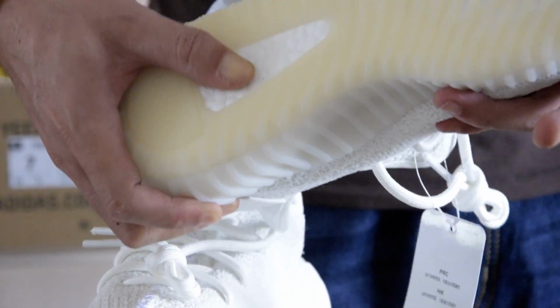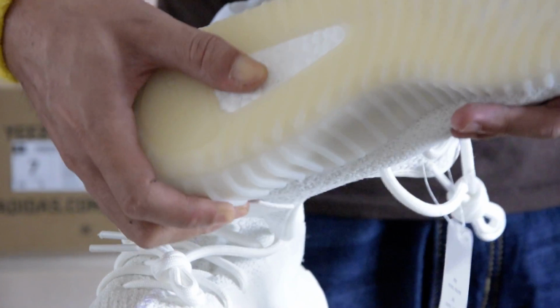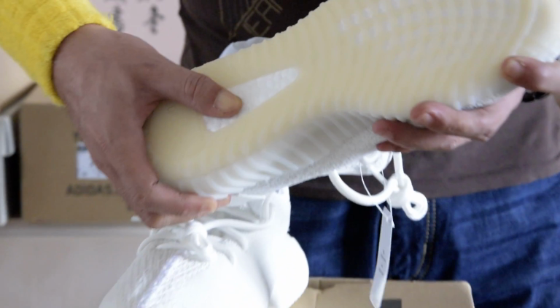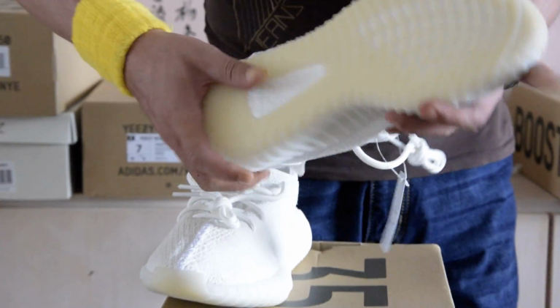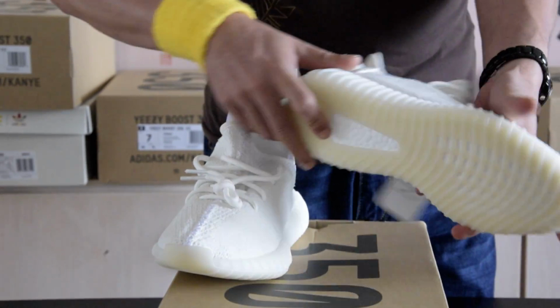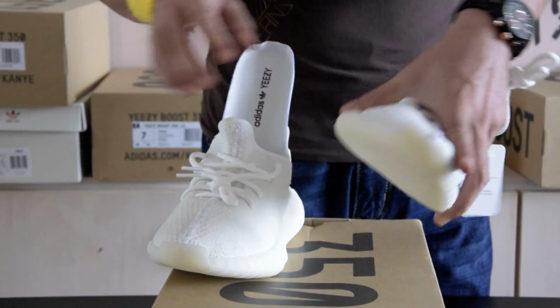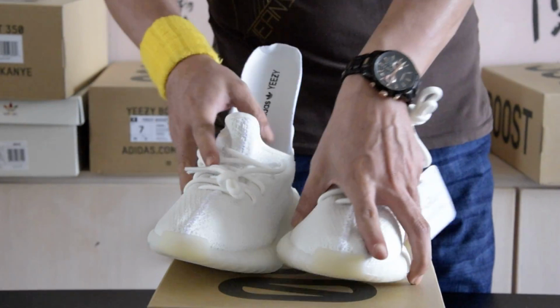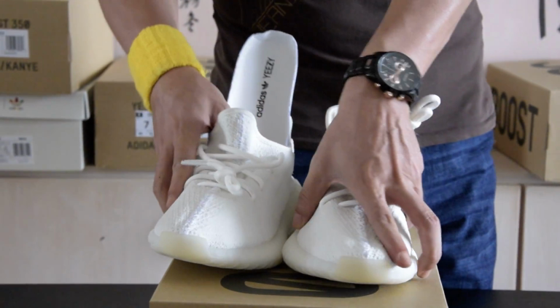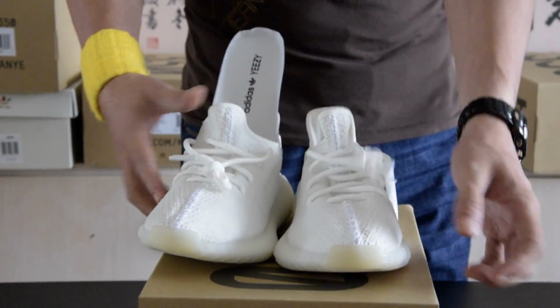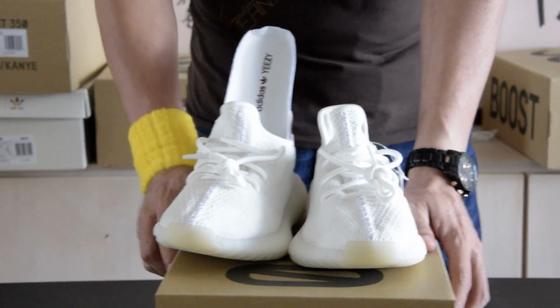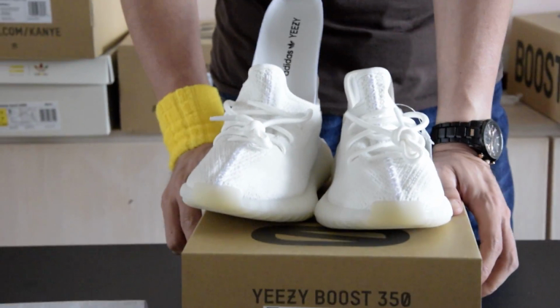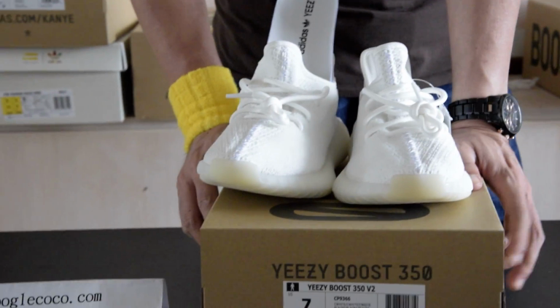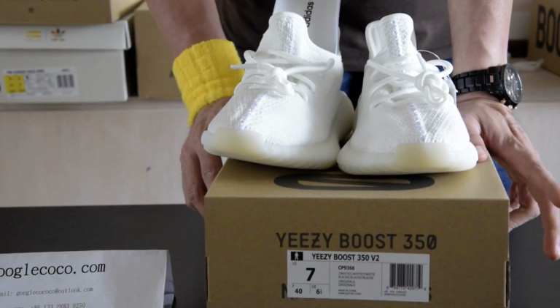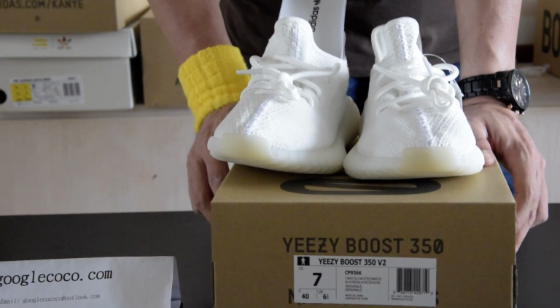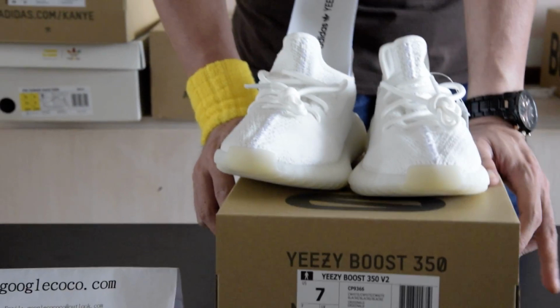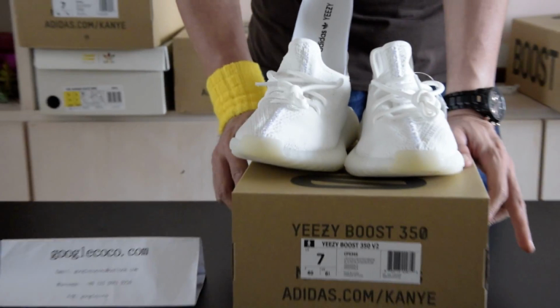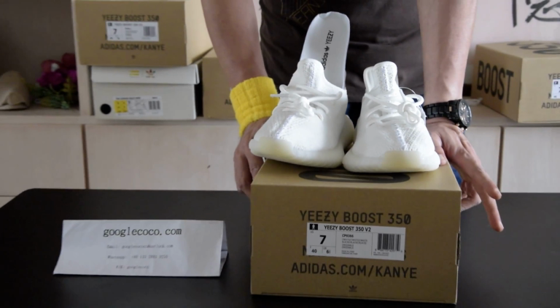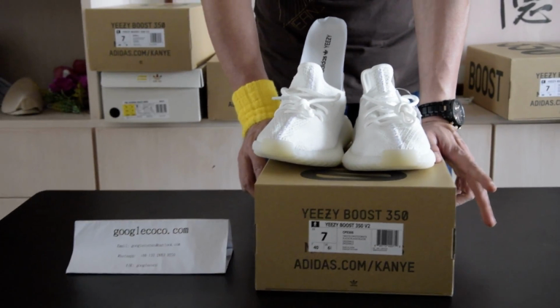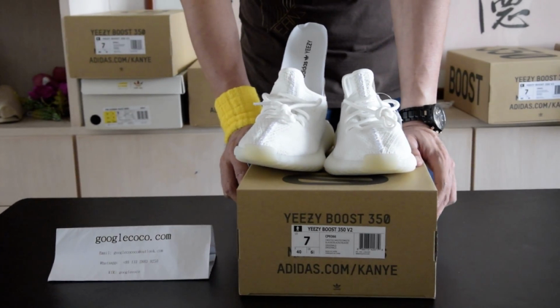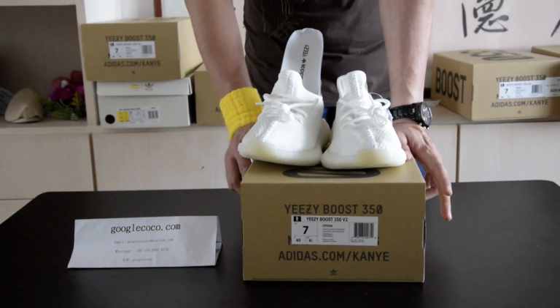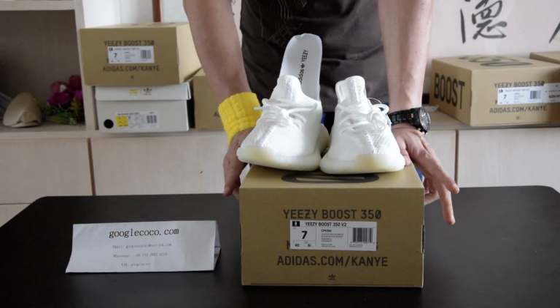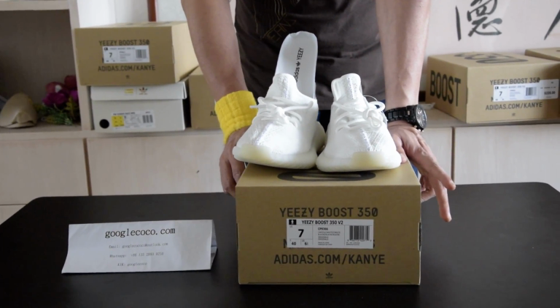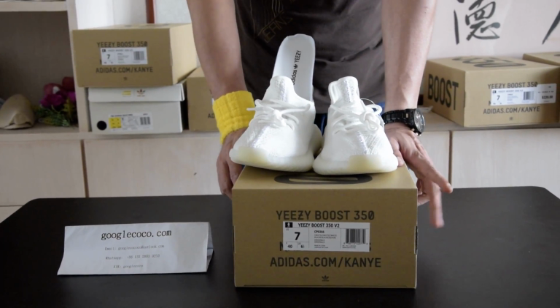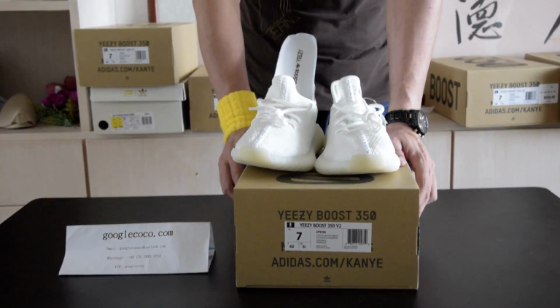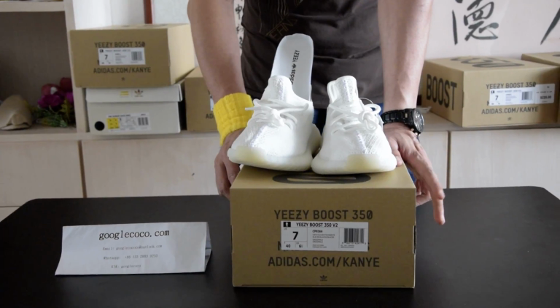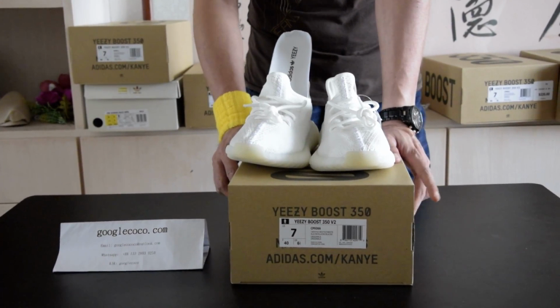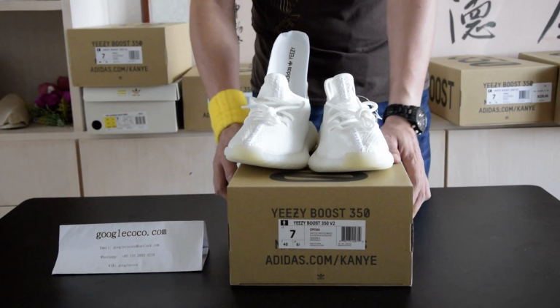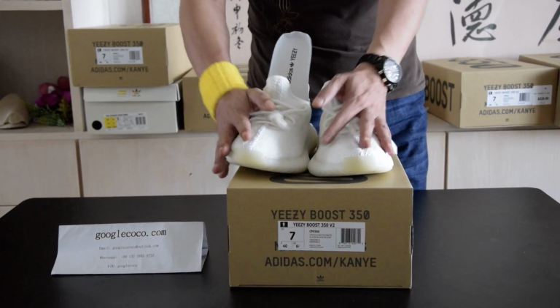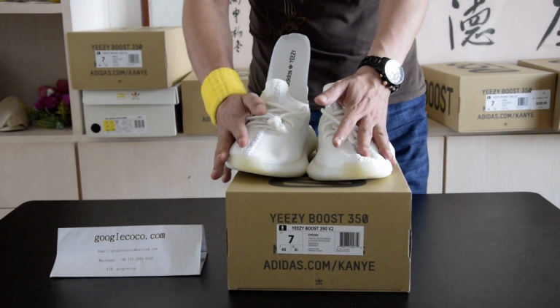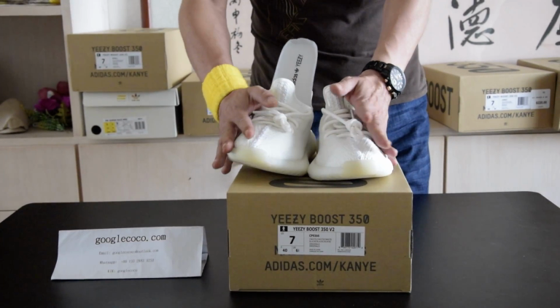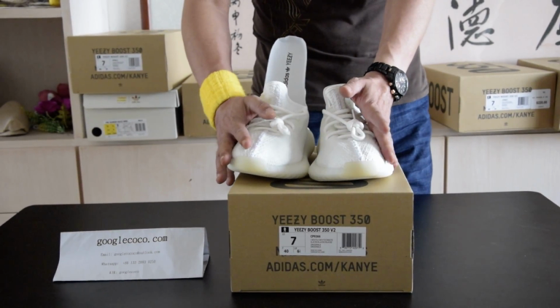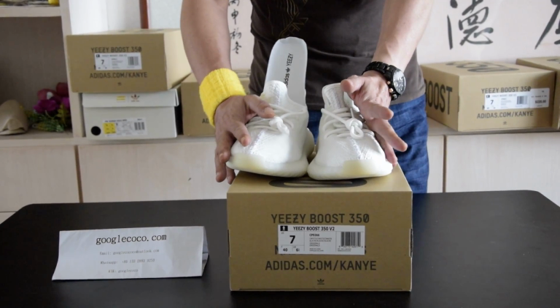At the later part, we will do an on-feet and lace-up video to check out the sizing of the shoe. The Yeezy Boost is only $89 USD.